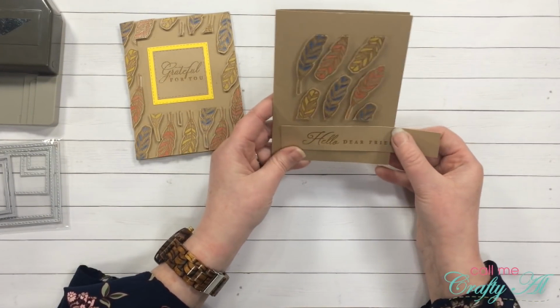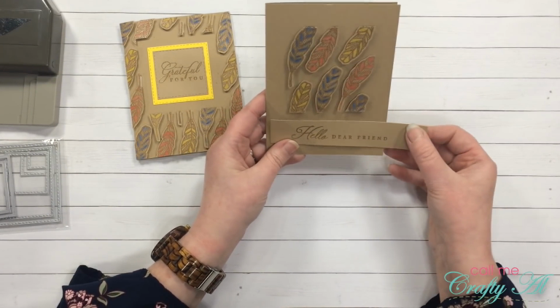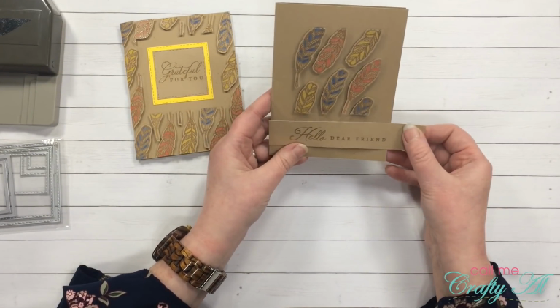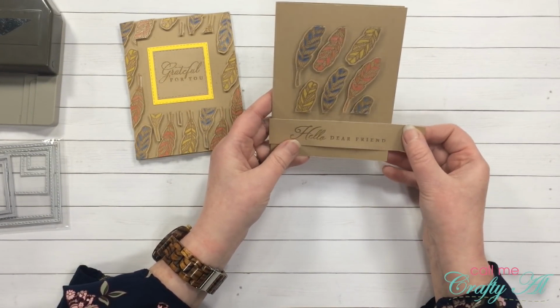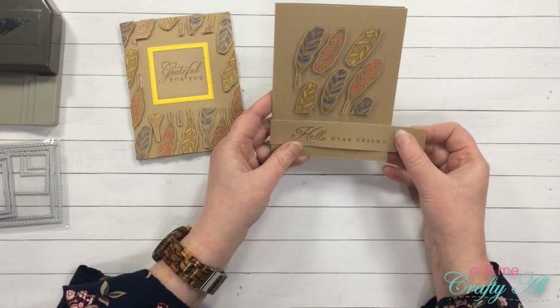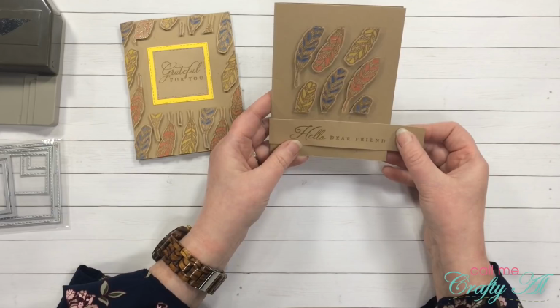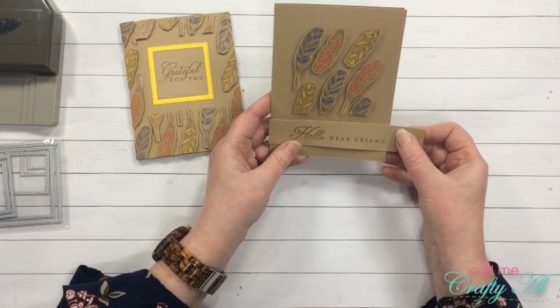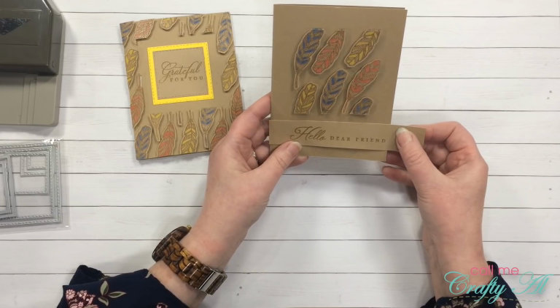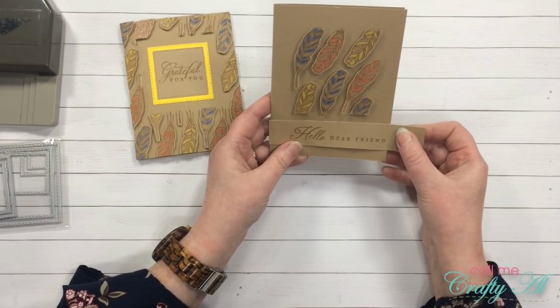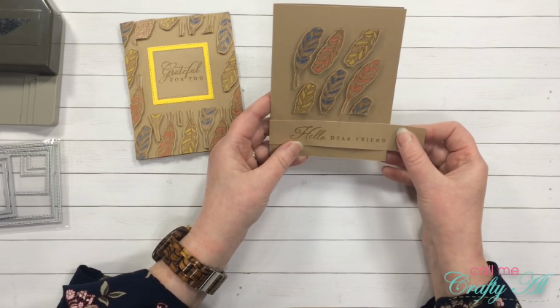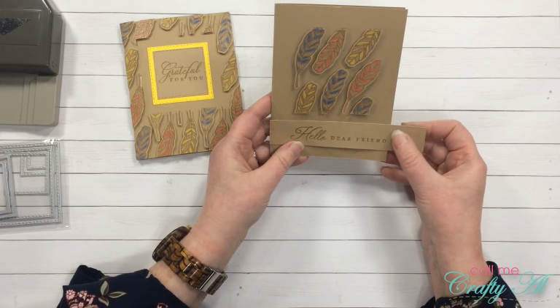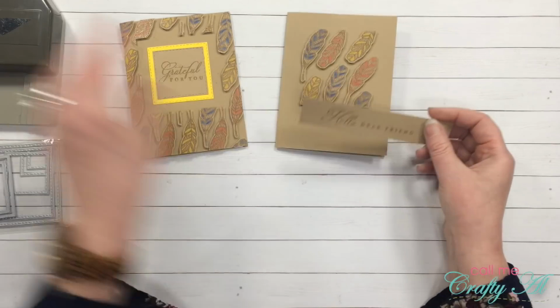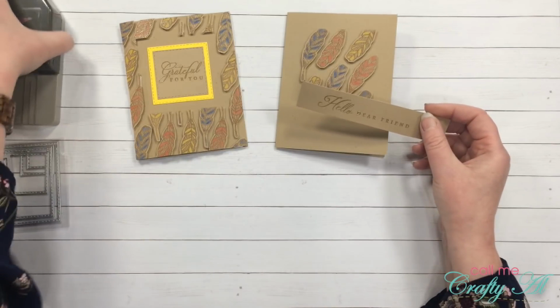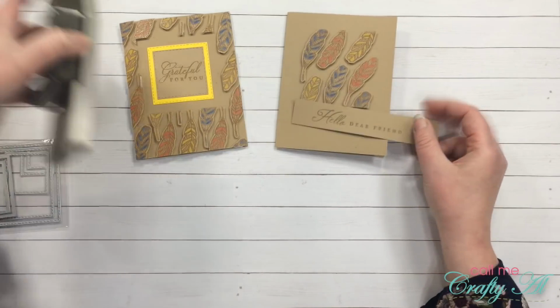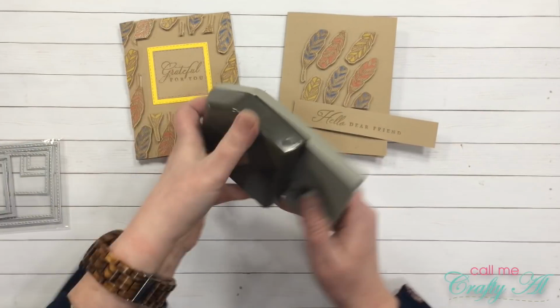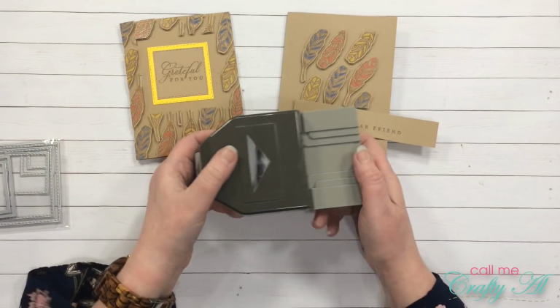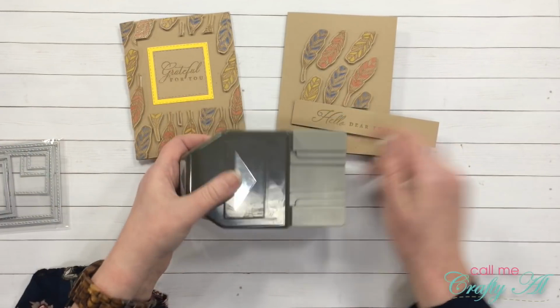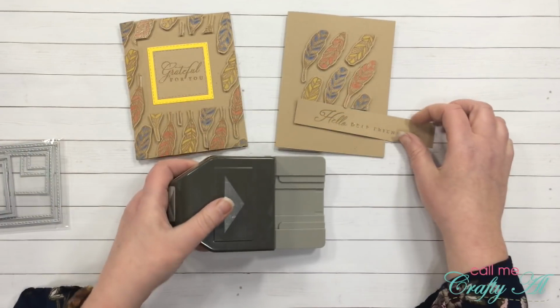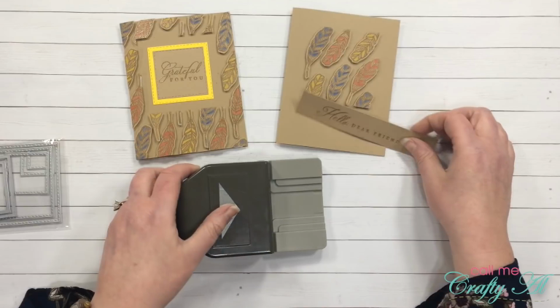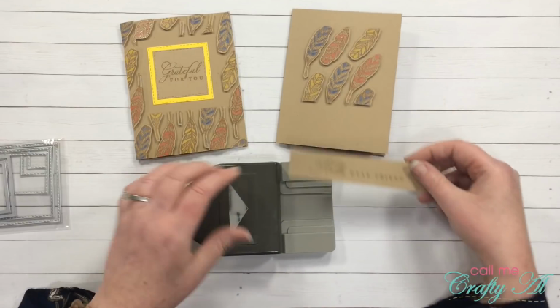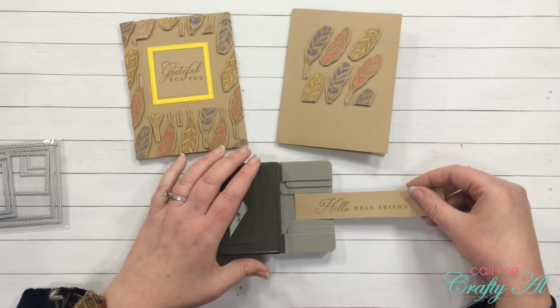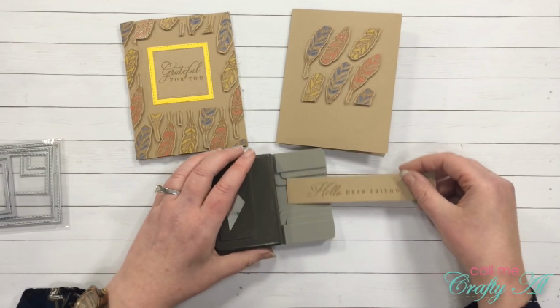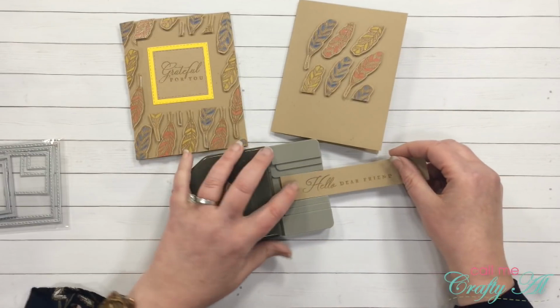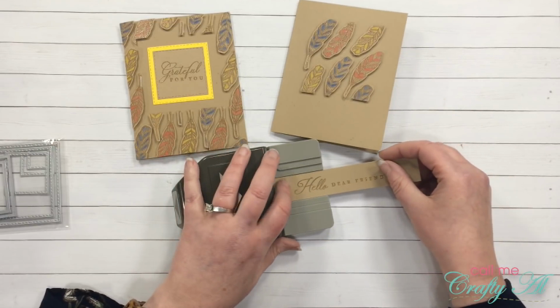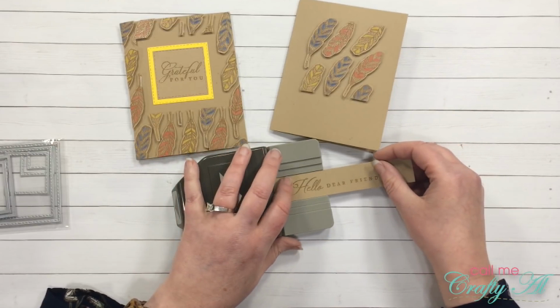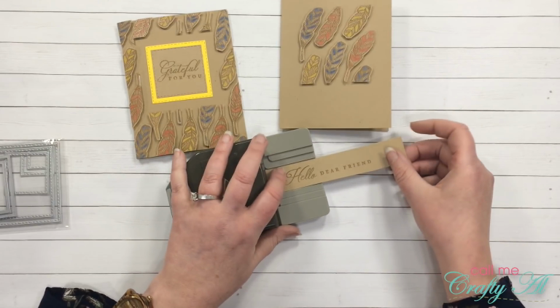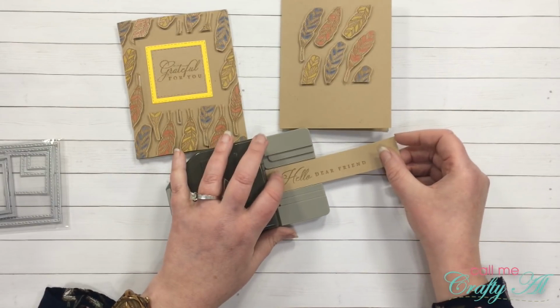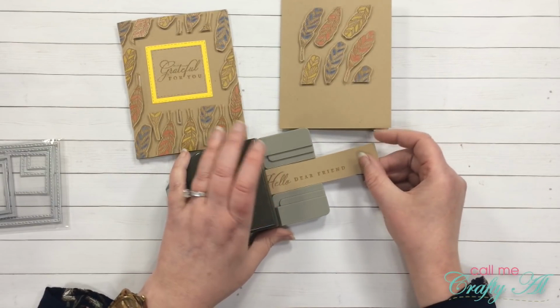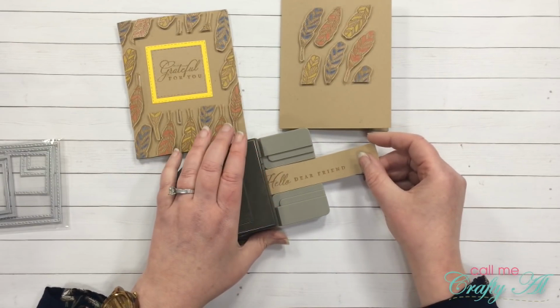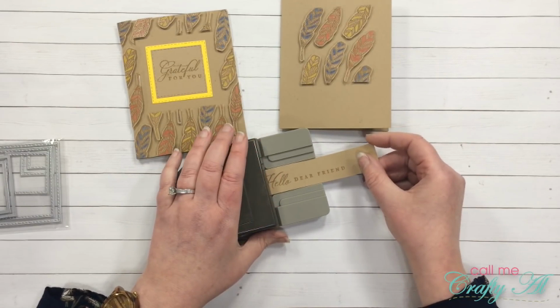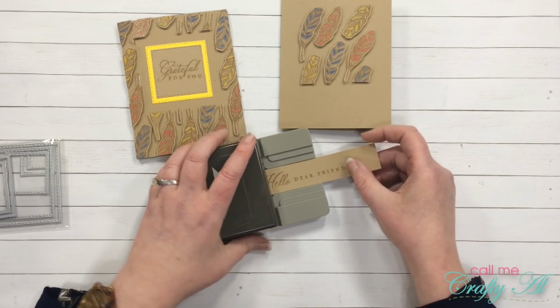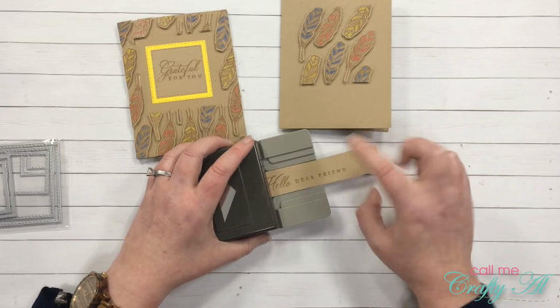For the second card I want to make a little fishtail banner out of this, so I will be using my triple banner punch, which puts the fishtail in the ends of one, one and a half, and two inch strips of paper.